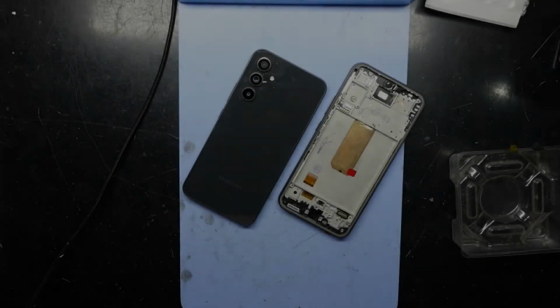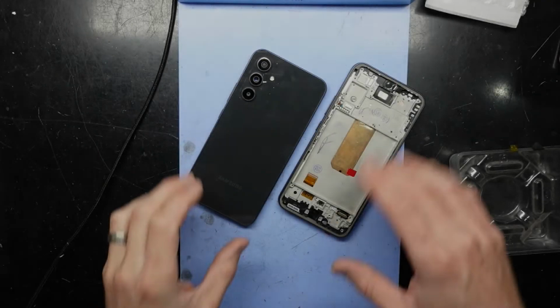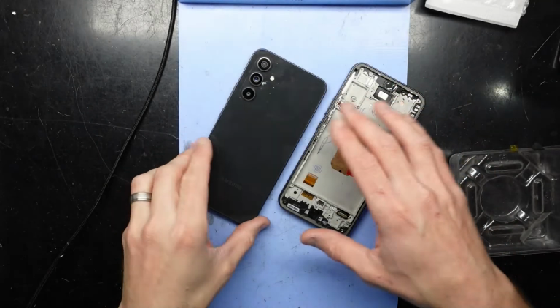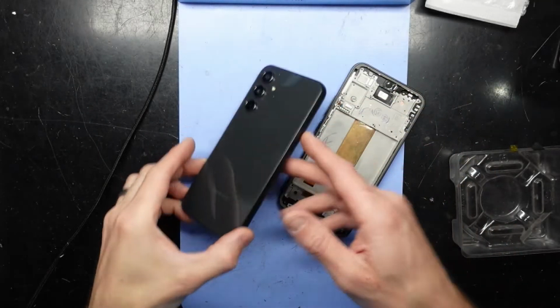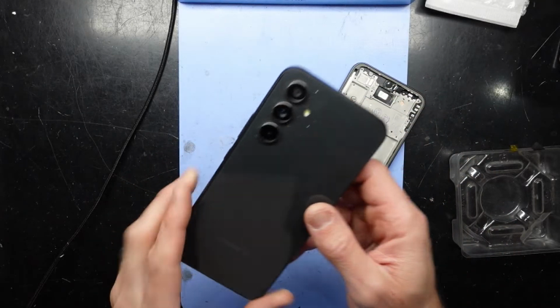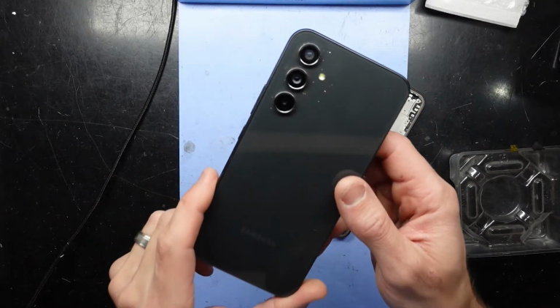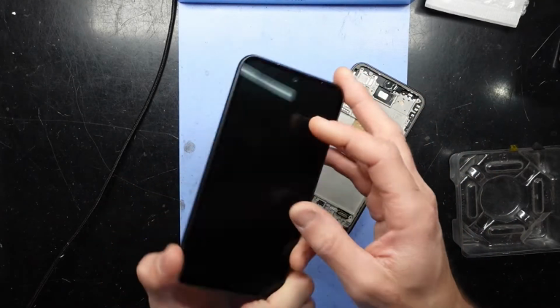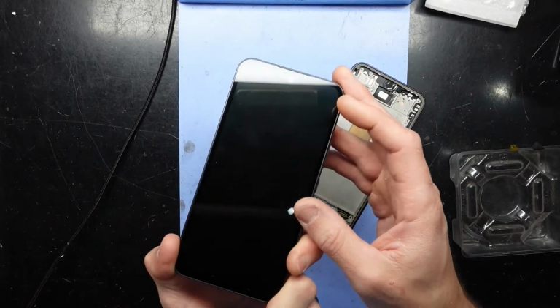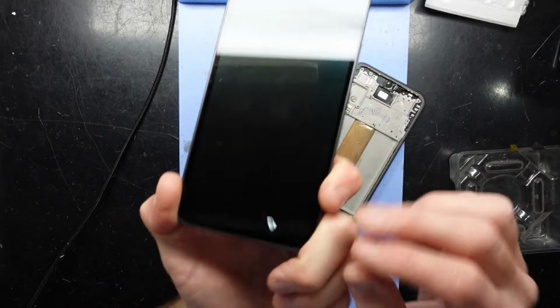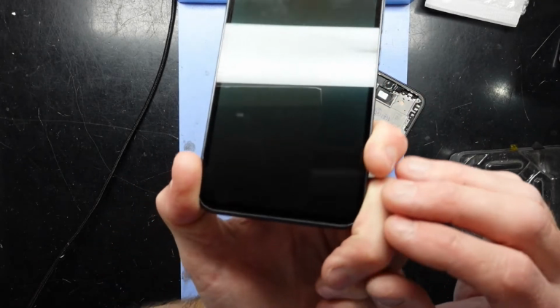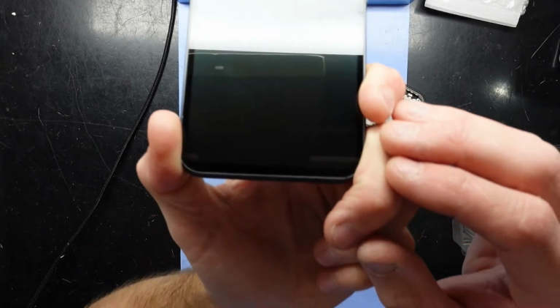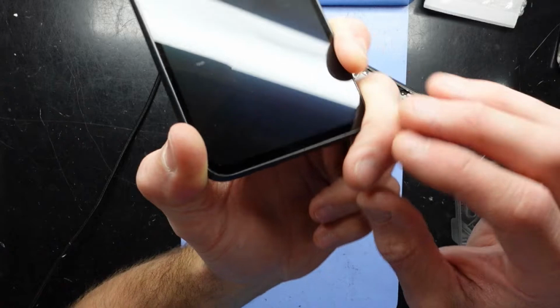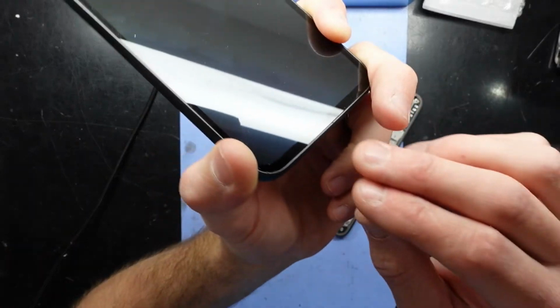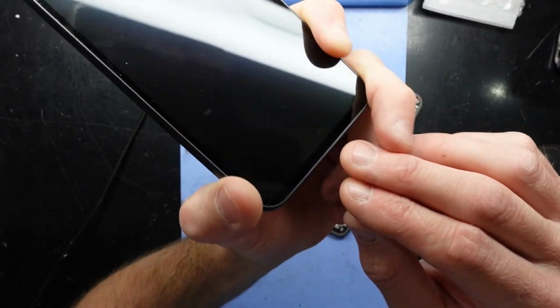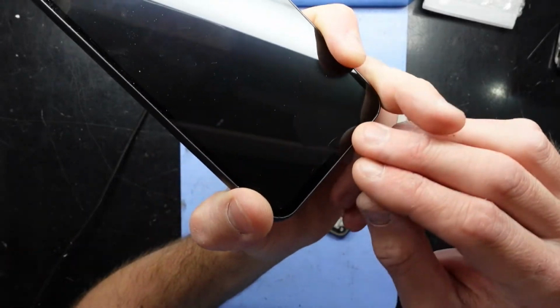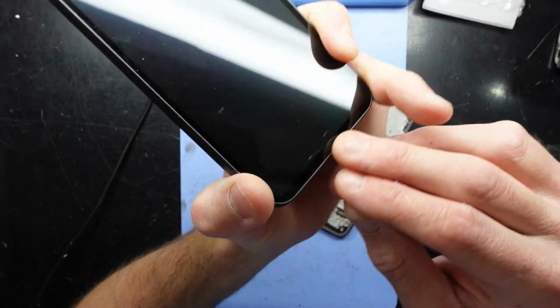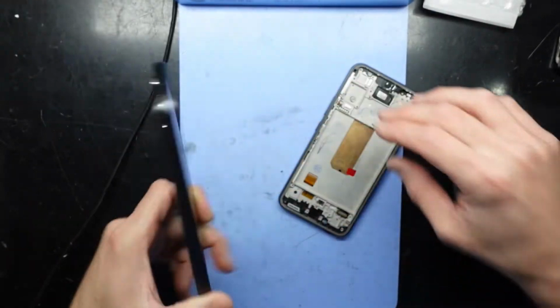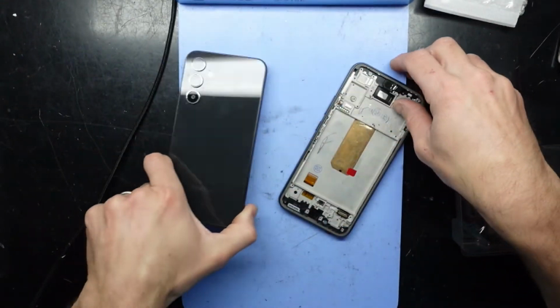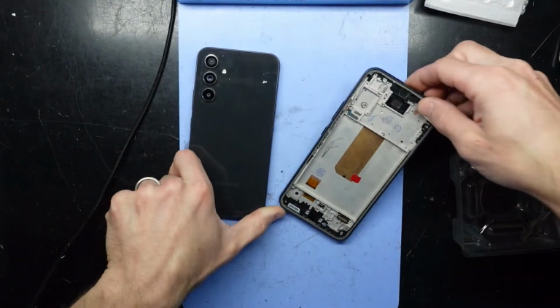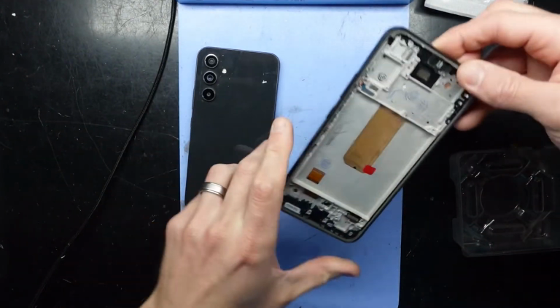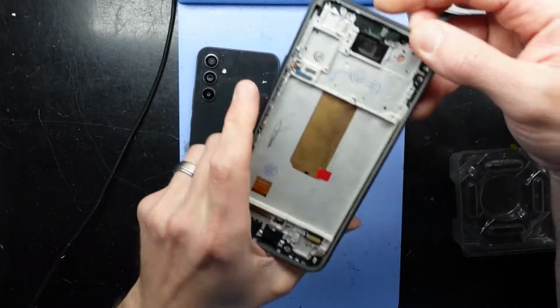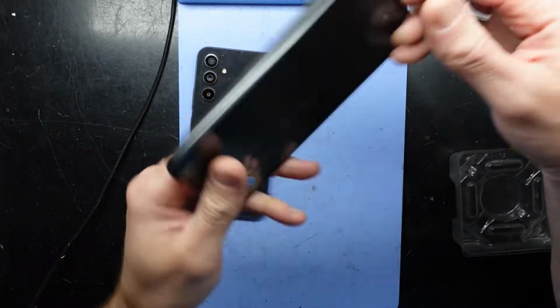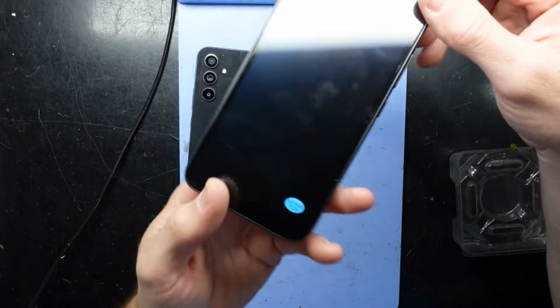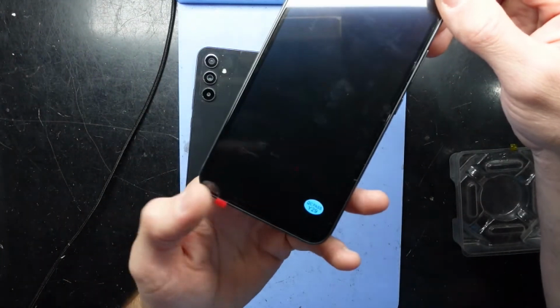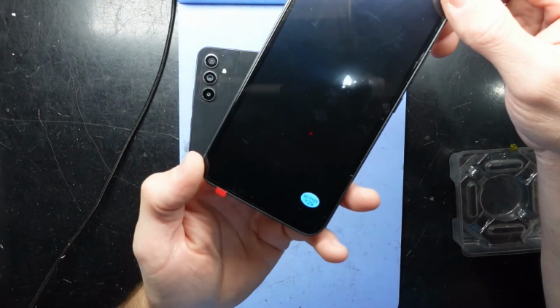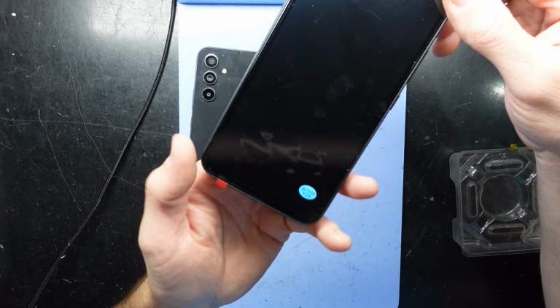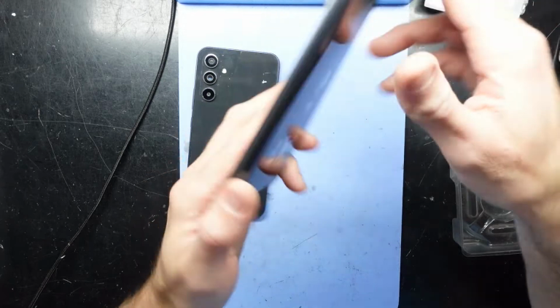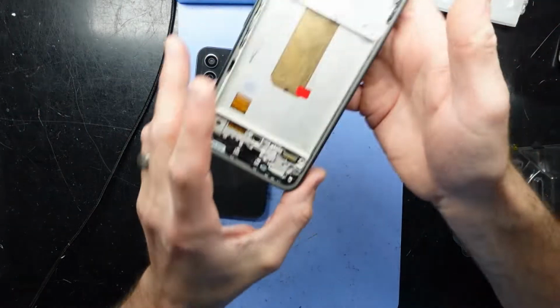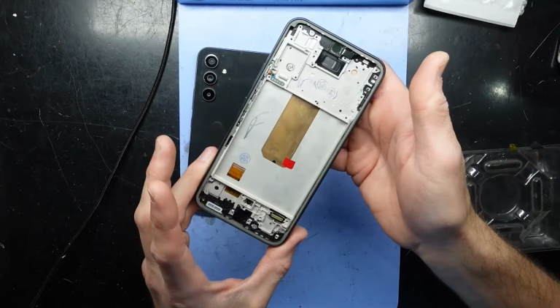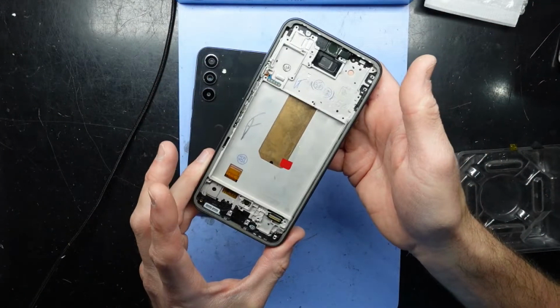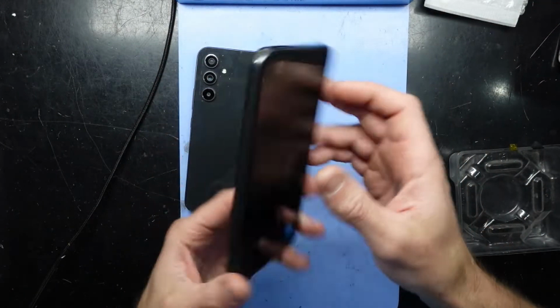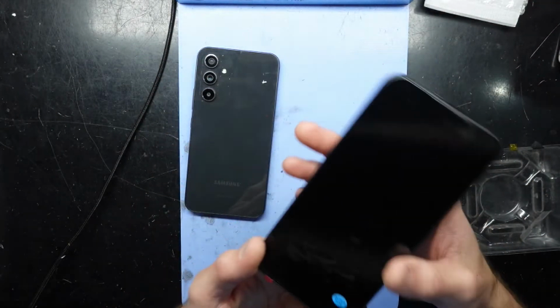G'day! In today's video I'm doing a screen replacement on a Samsung Galaxy A54 — the OLED's cracked down the bottom here. I have a replacement unit here which should do the job just fine.